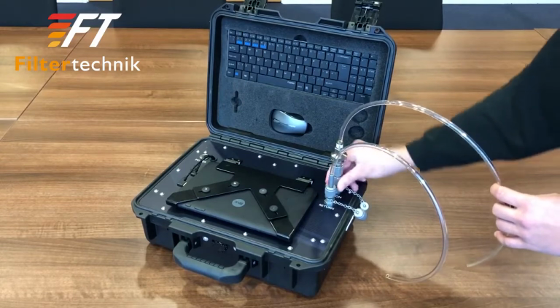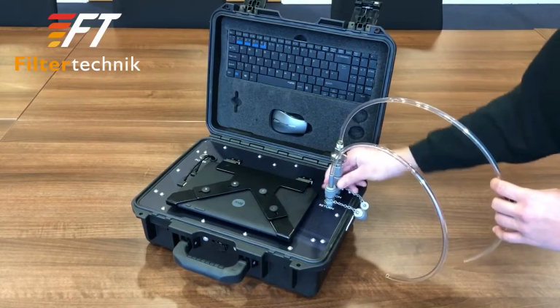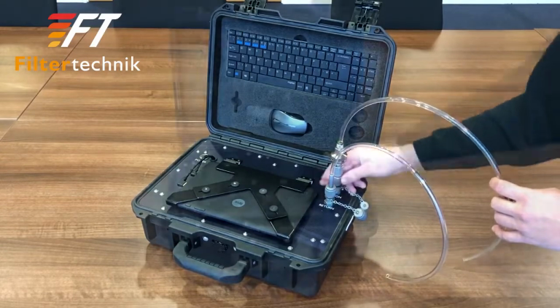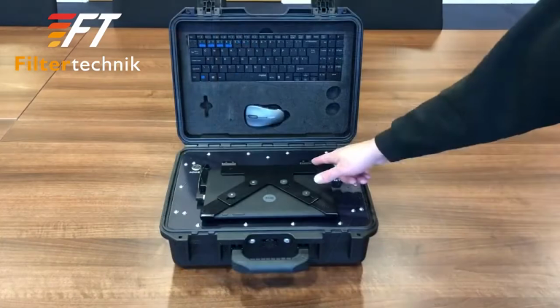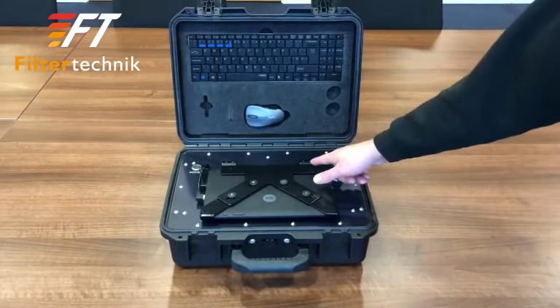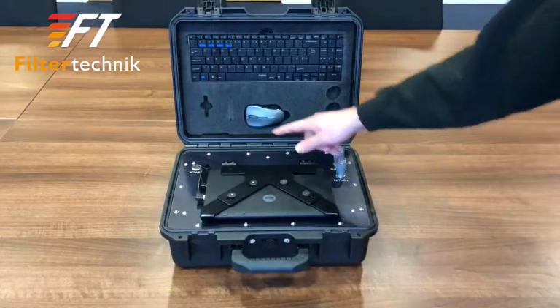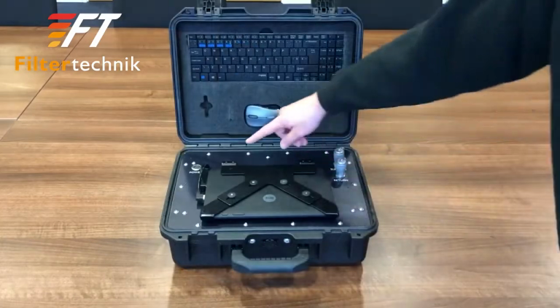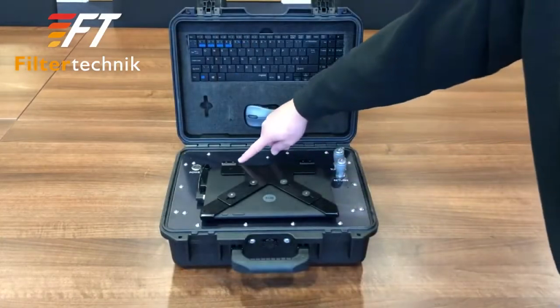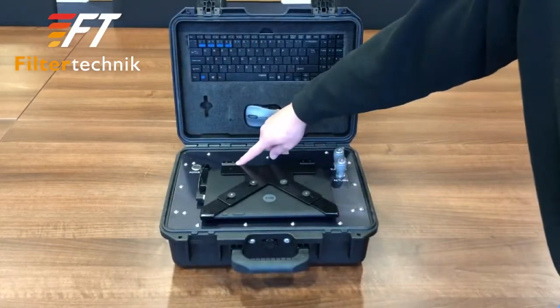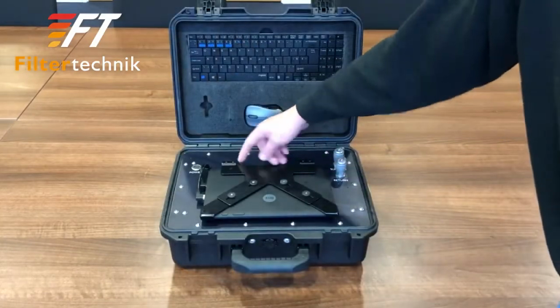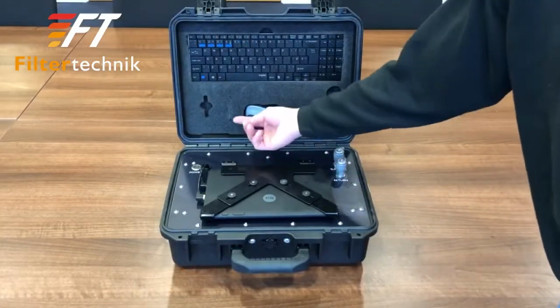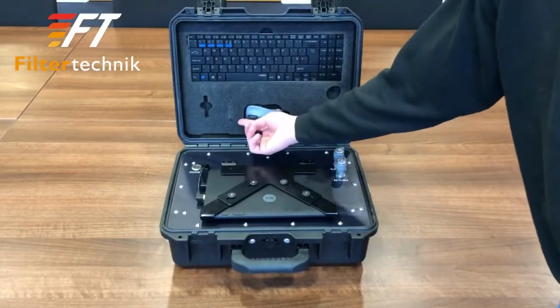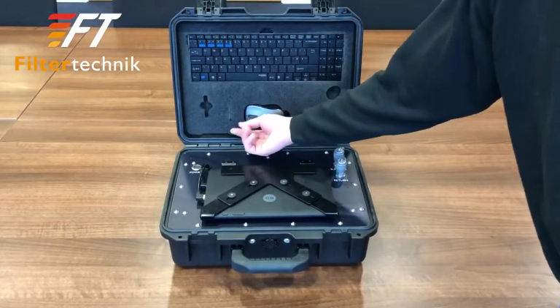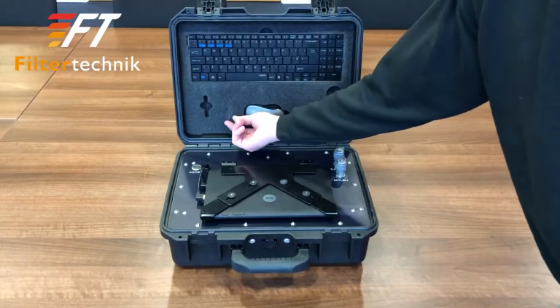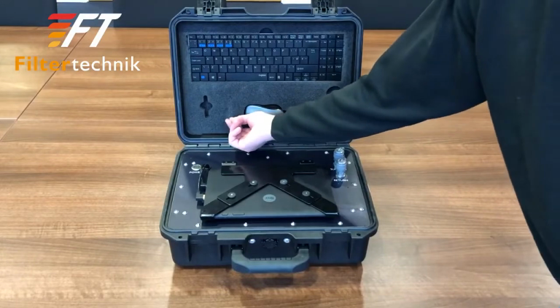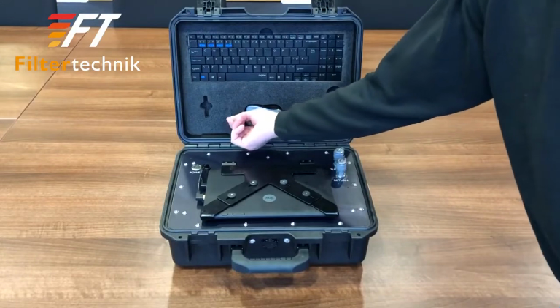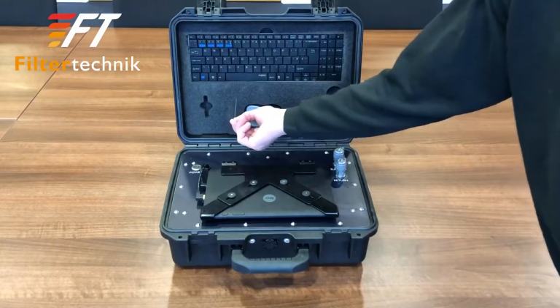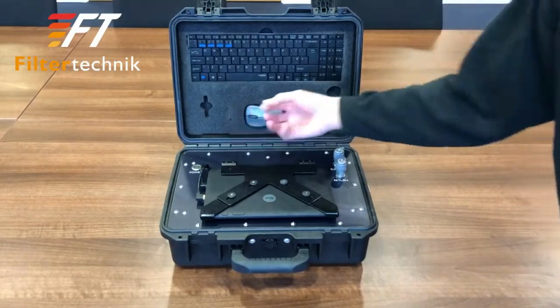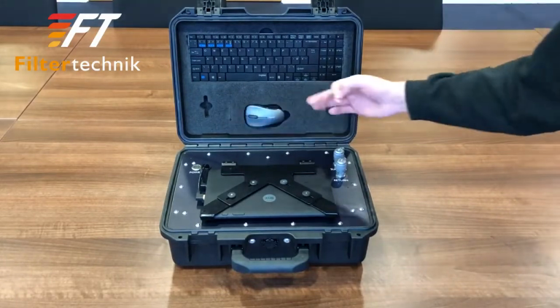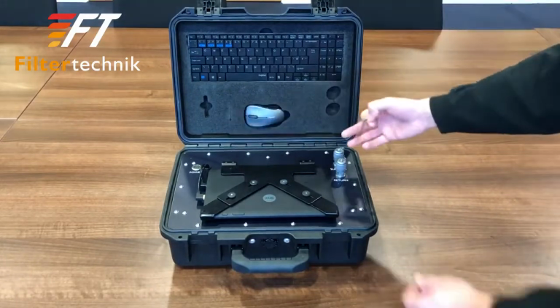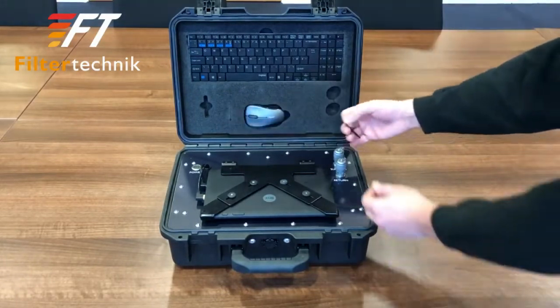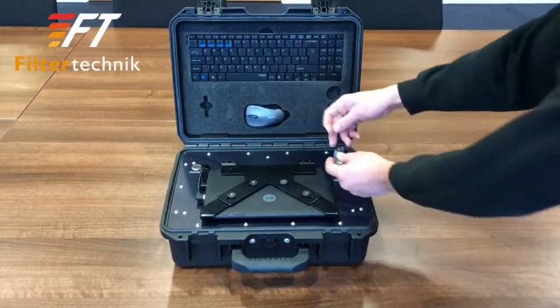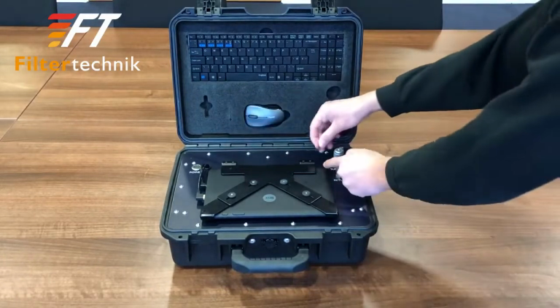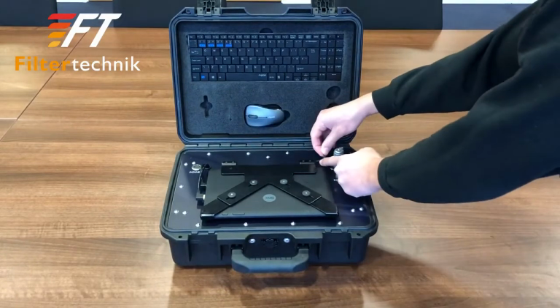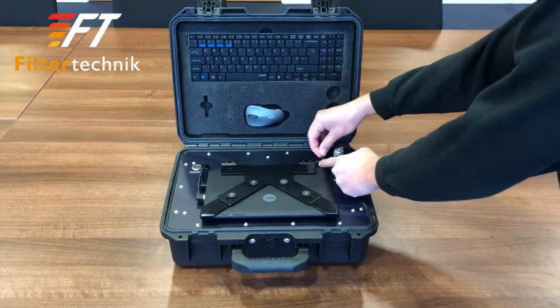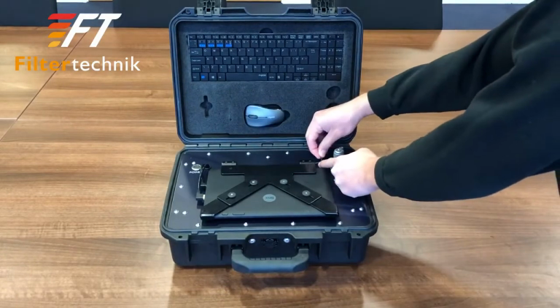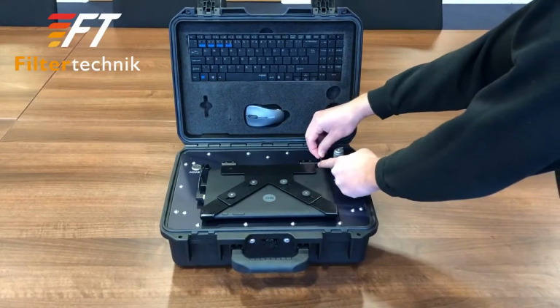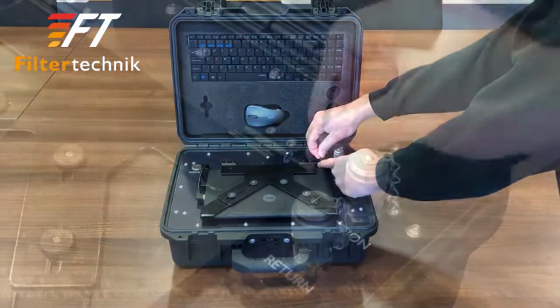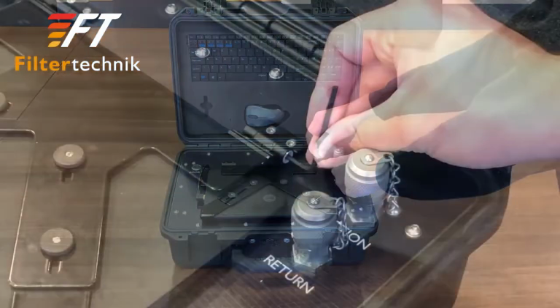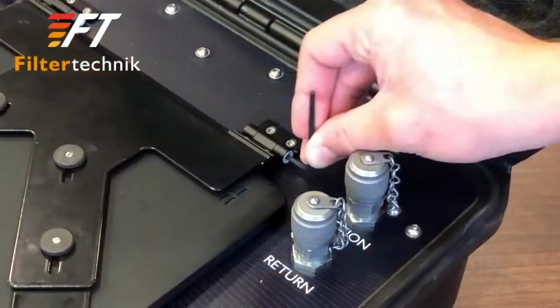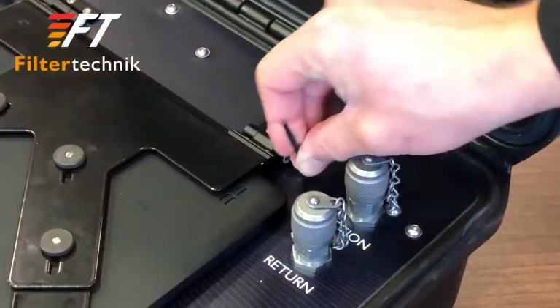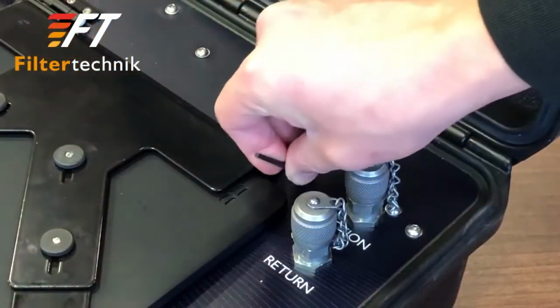Here we have the hinges on the back of the tablet. The allen key is used to adjust the tablet's hinges if for whatever reason this loosens.